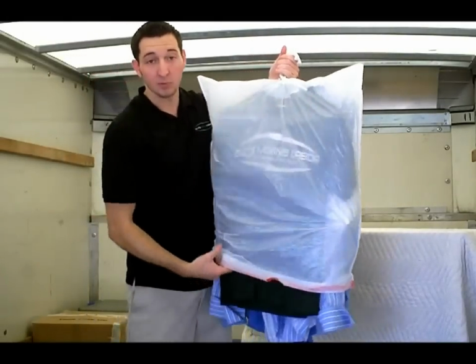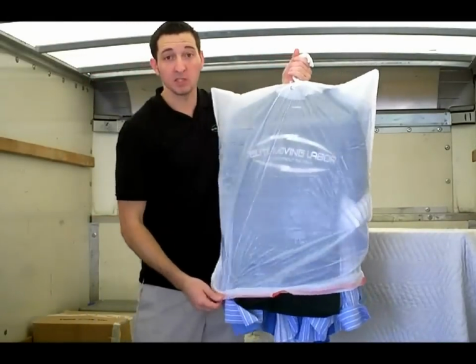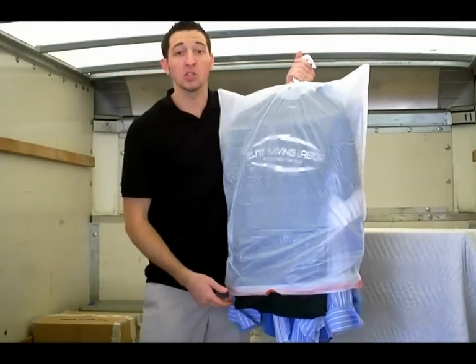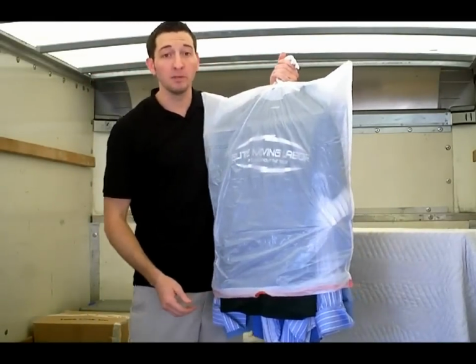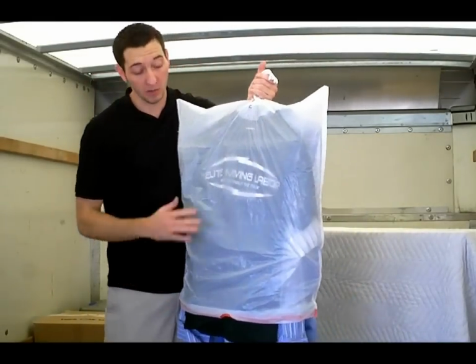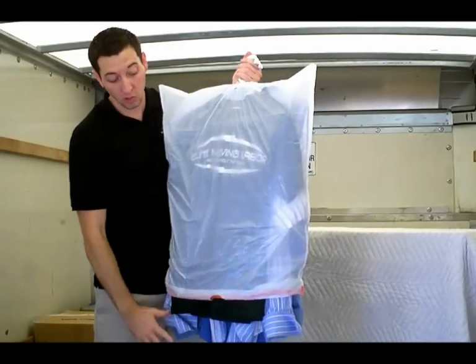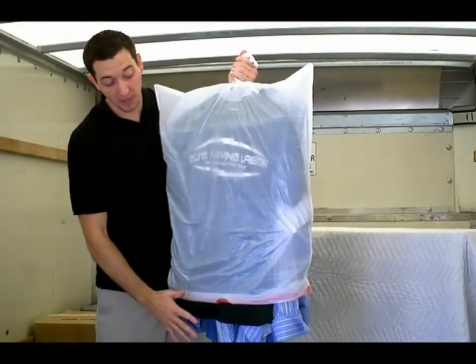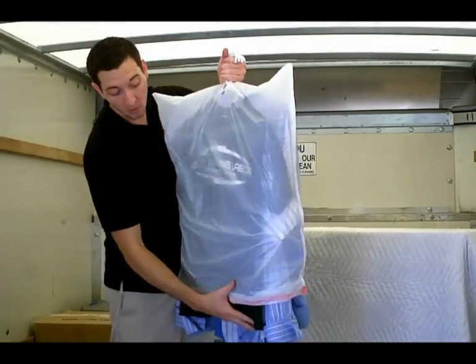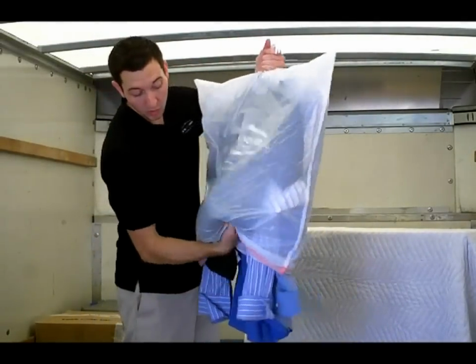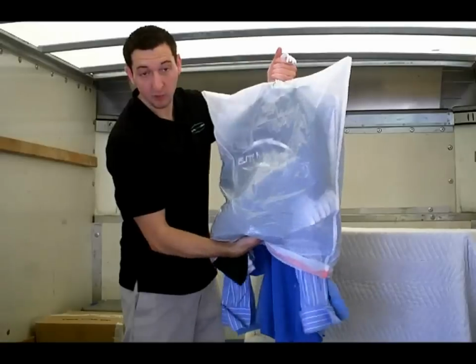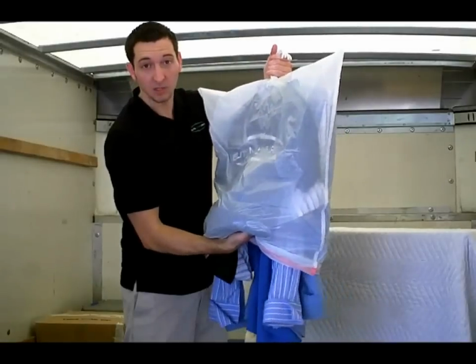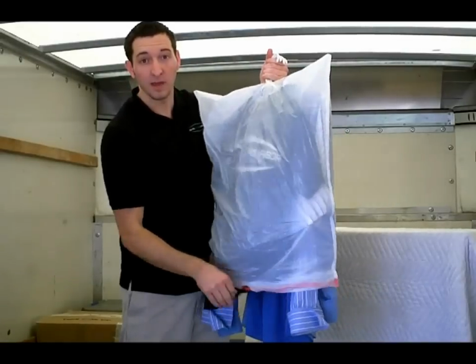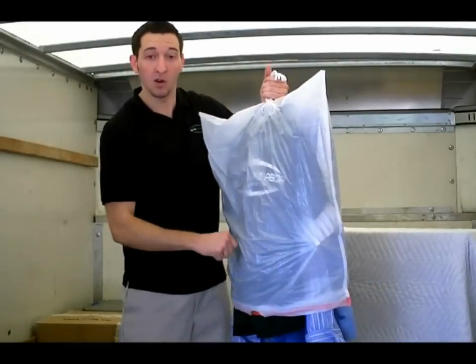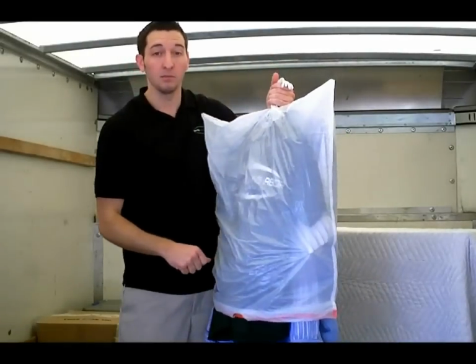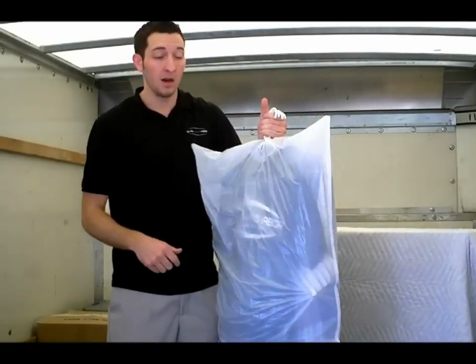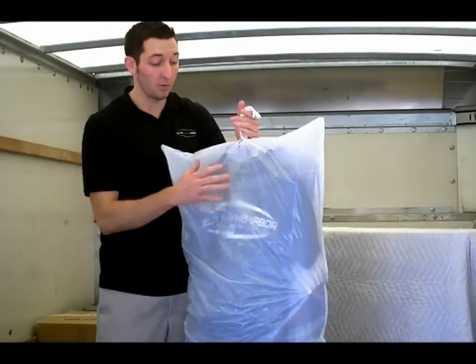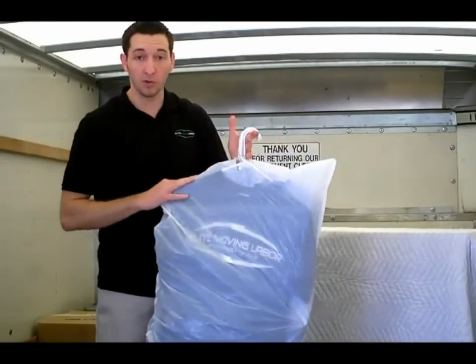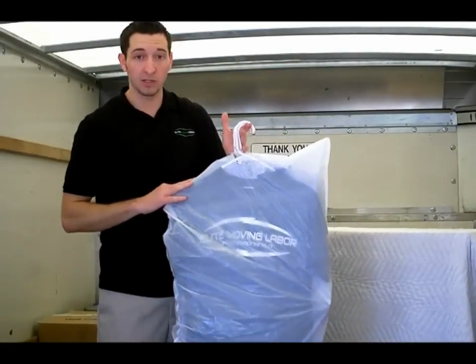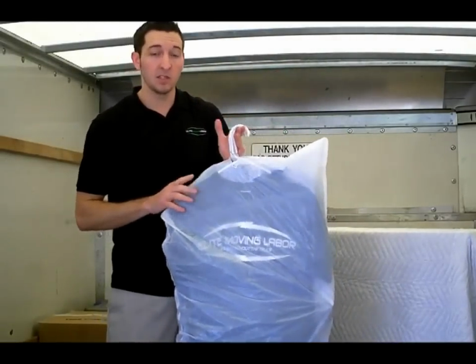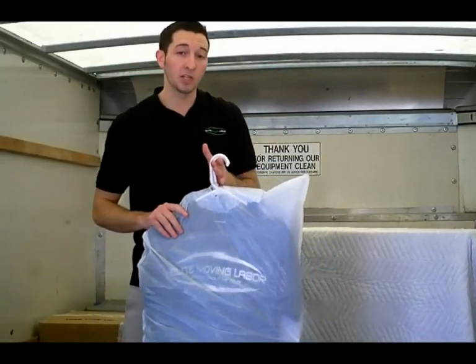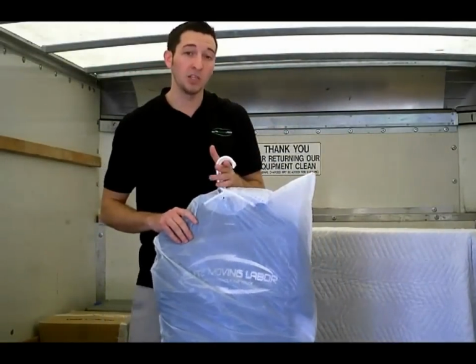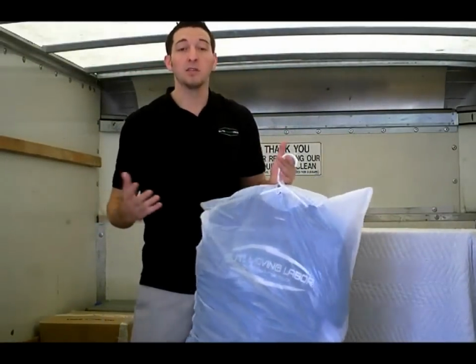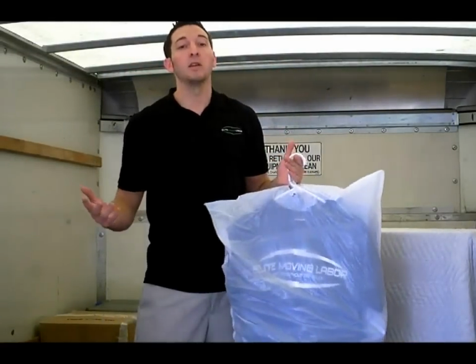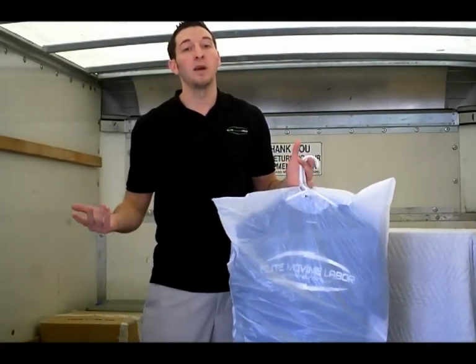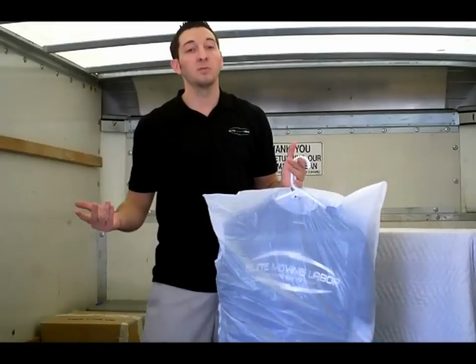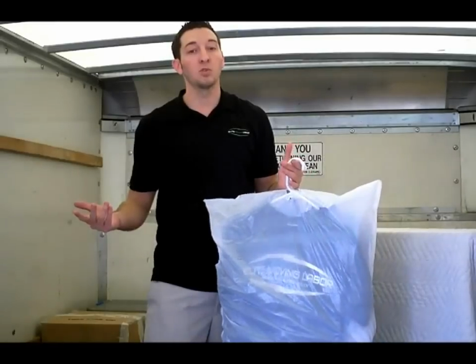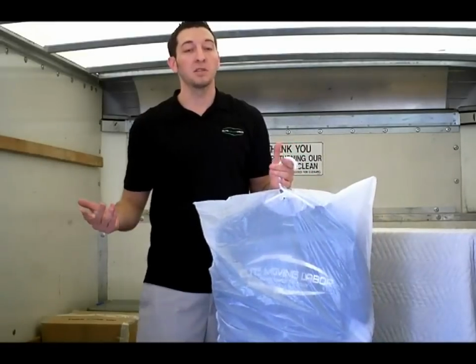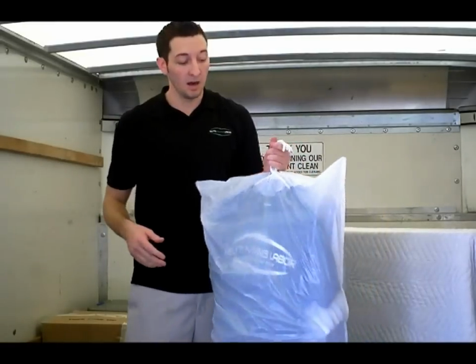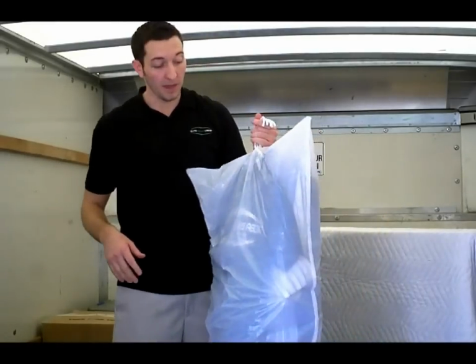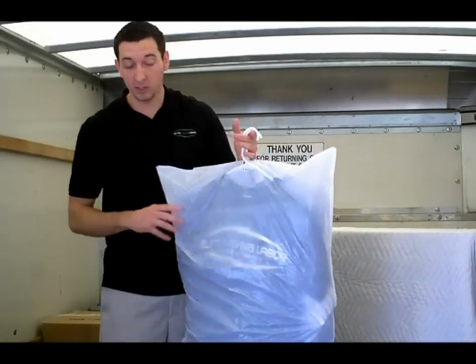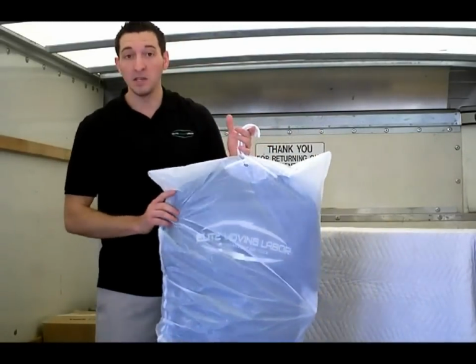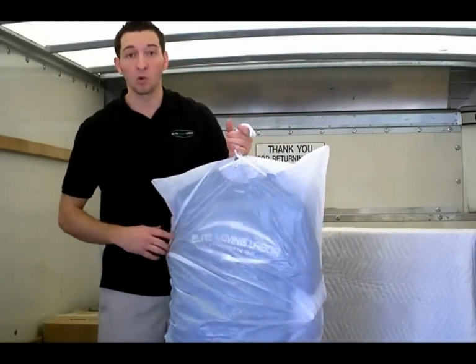And voila. This trash bag isn't as large as it should be, so you either get larger trash bags, or you can stuff your clothes into the bottom and then tie off the bottom. That way, your clothes are protected, safe for transportation, you save a ton of money as opposed to buying the wardrobe boxes, and frankly, it's easier to work with.